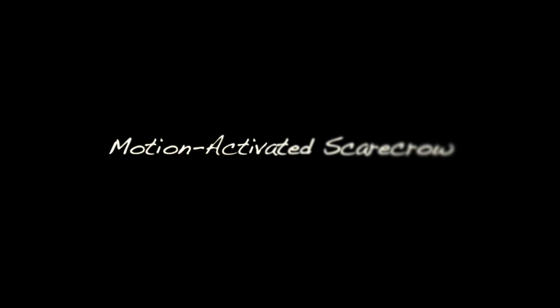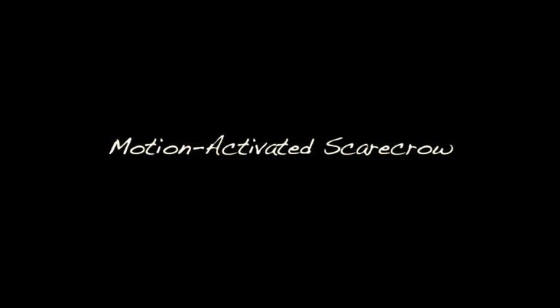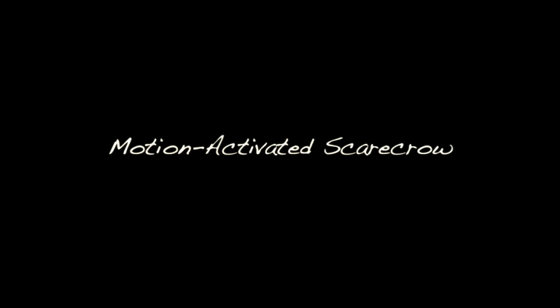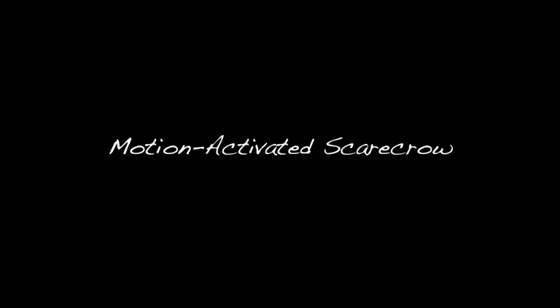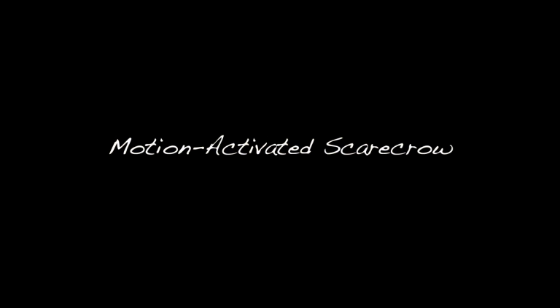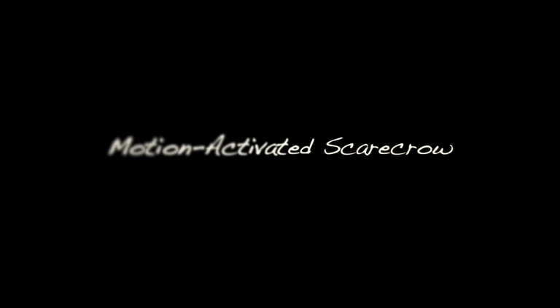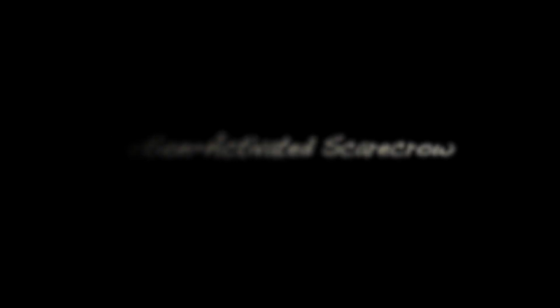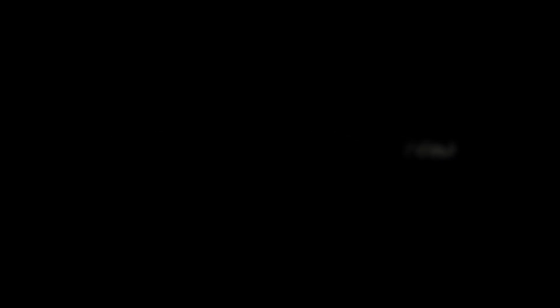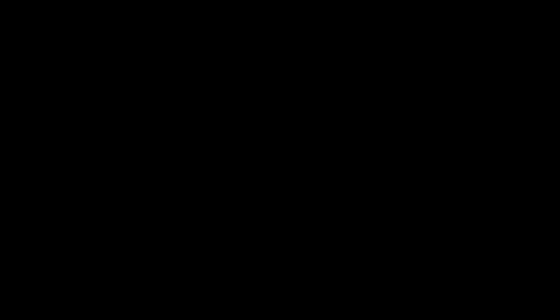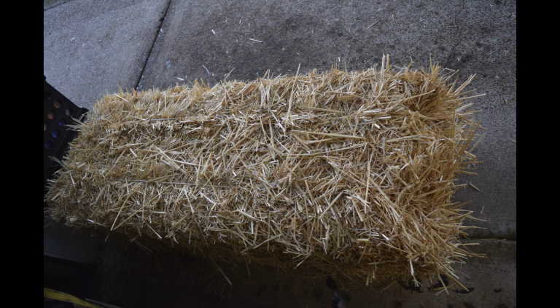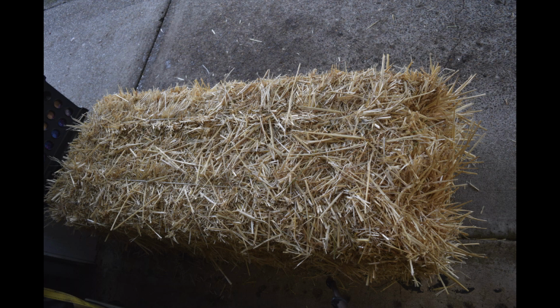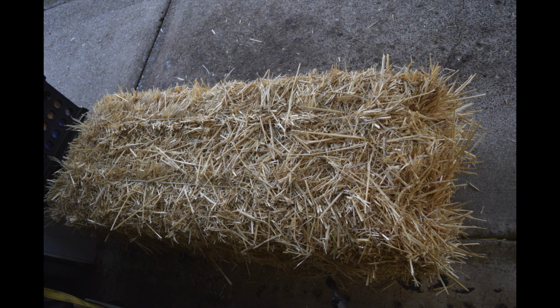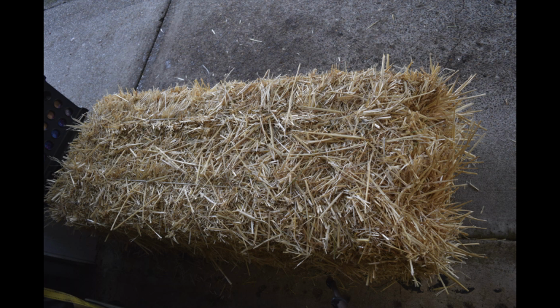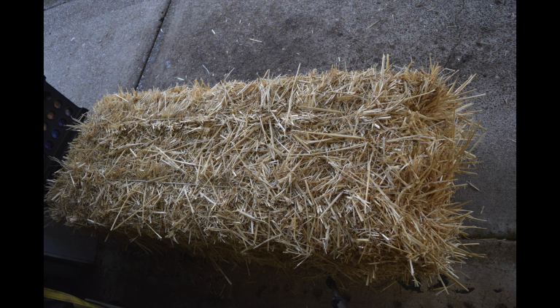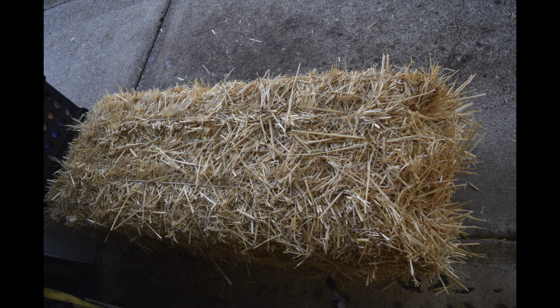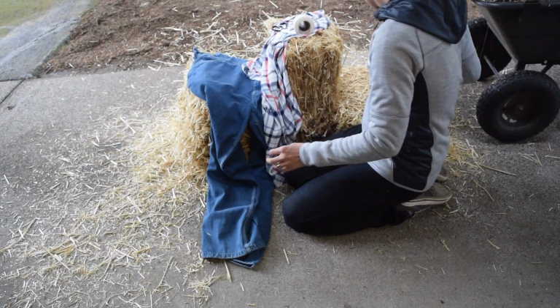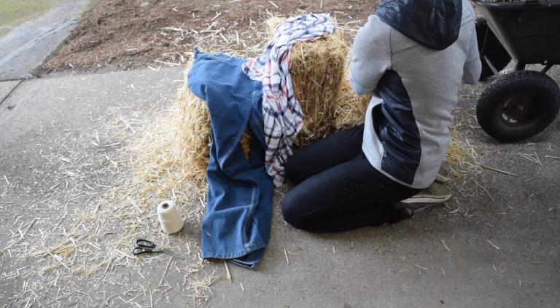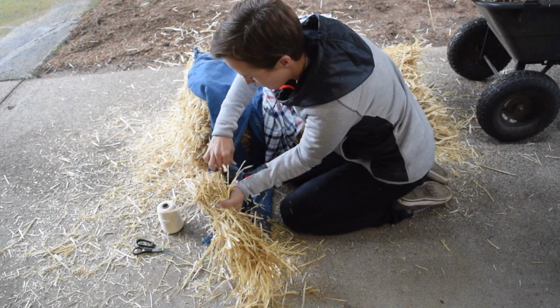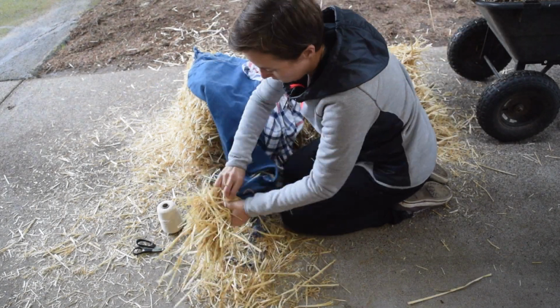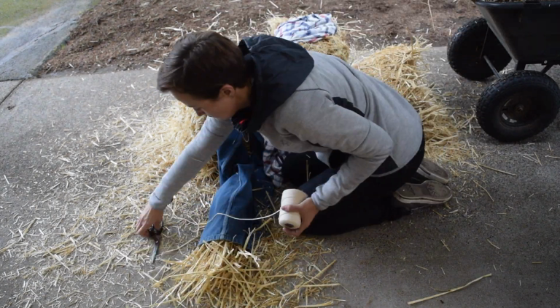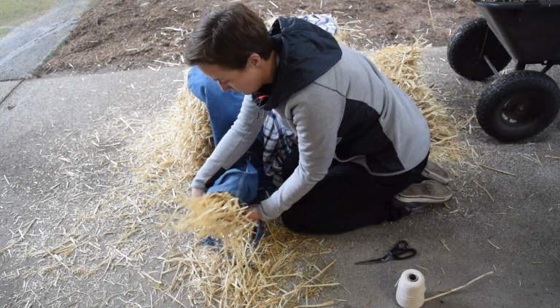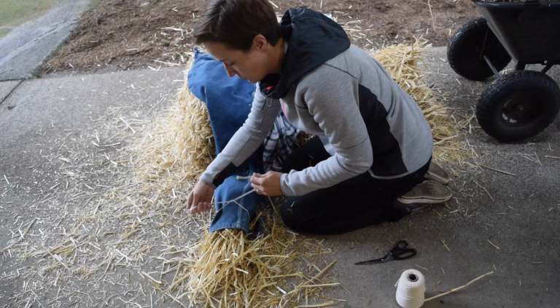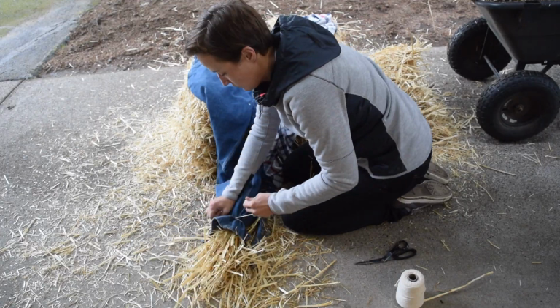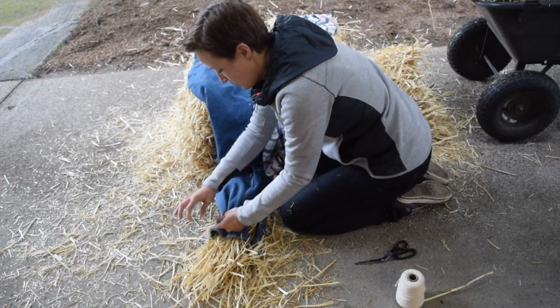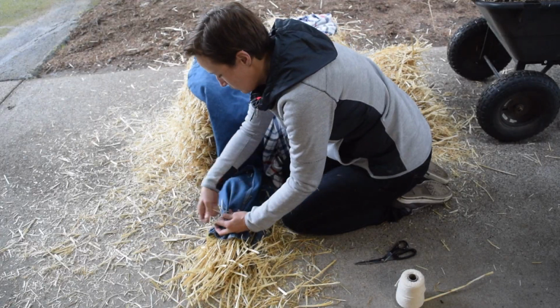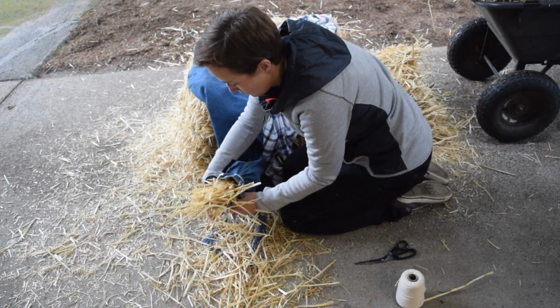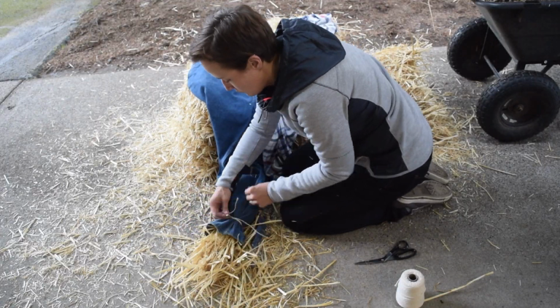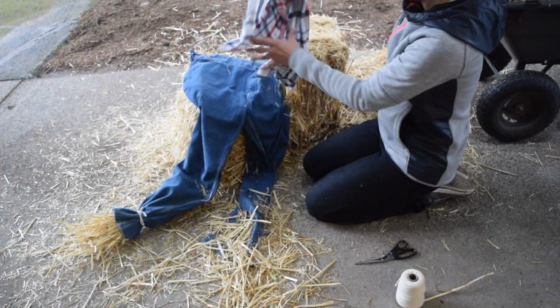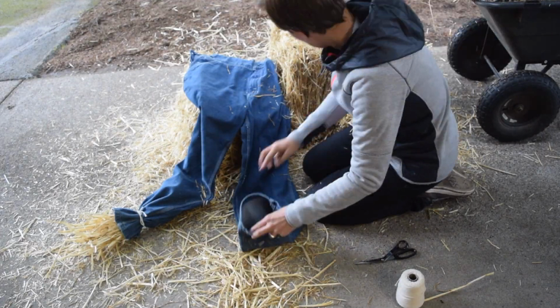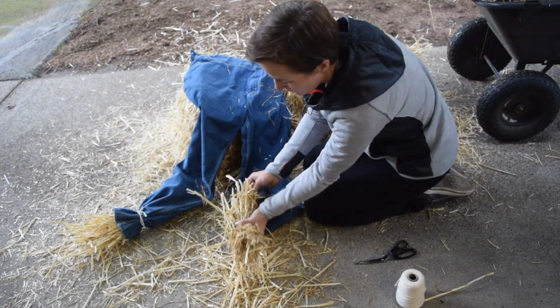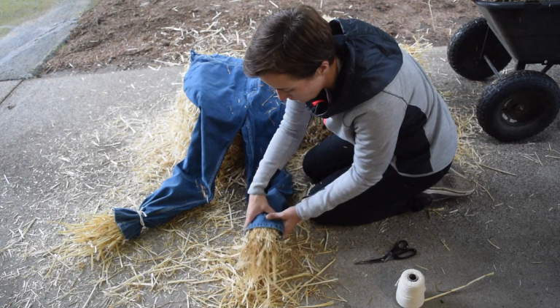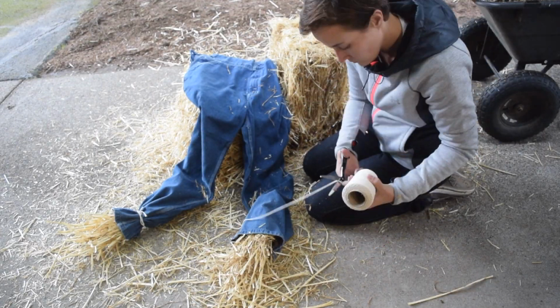Welcome to another Idle Engineer seasonal special. In this video, we make a motion-activated scarecrow. As a kid, I always wanted a really great Halloween decoration that was motion-activated, like the big fancy ones you'll see for over $300.